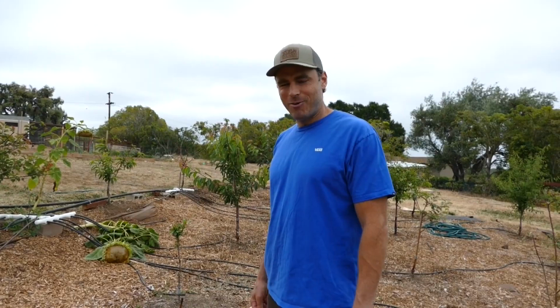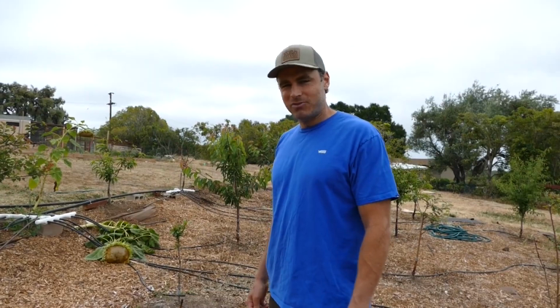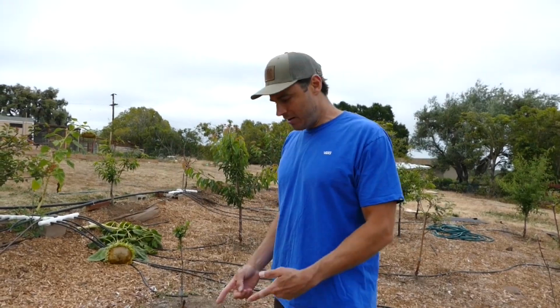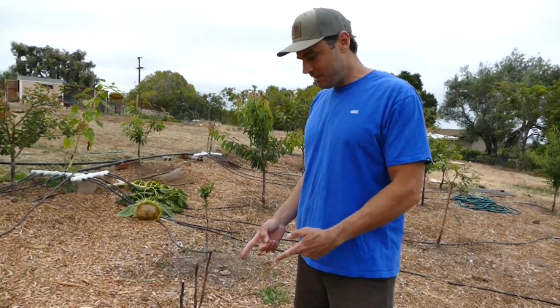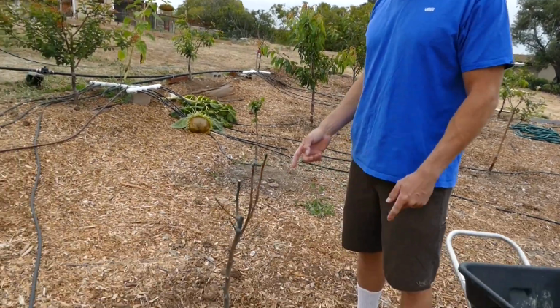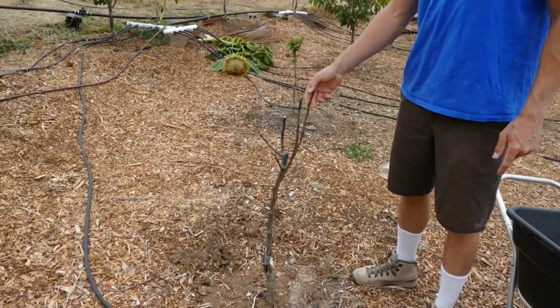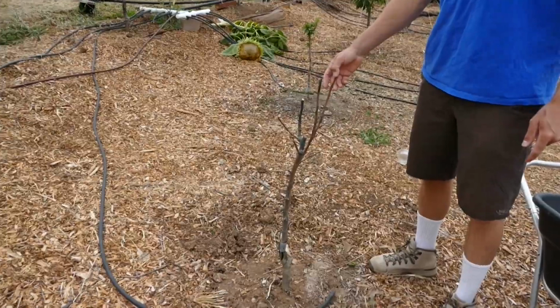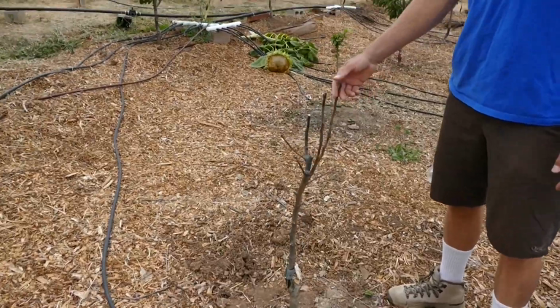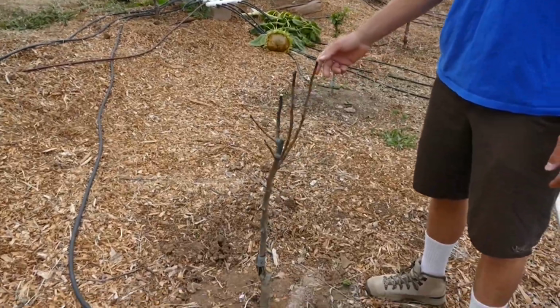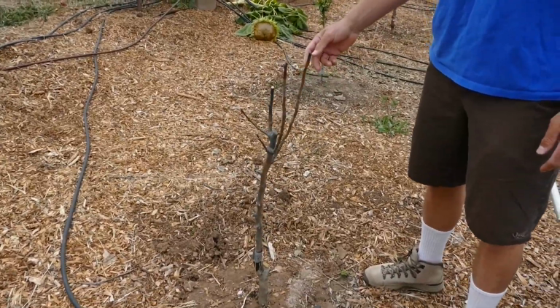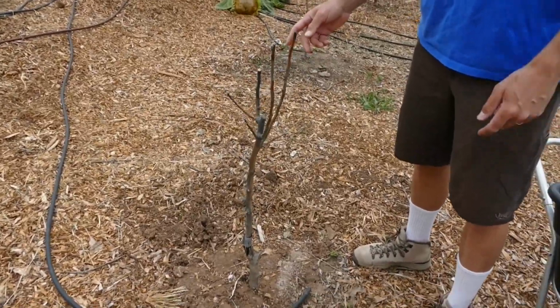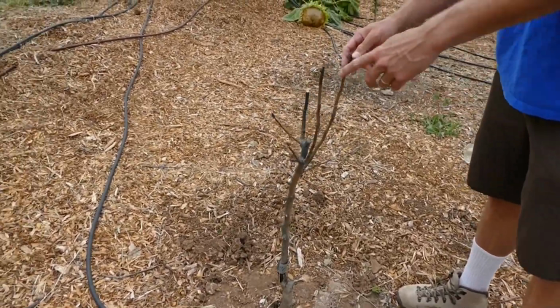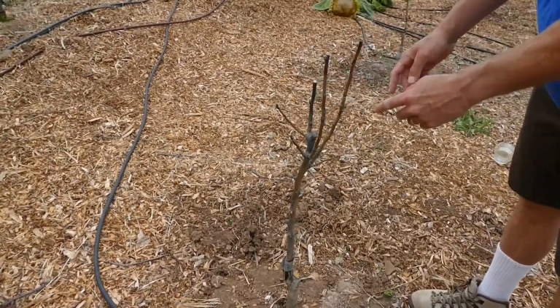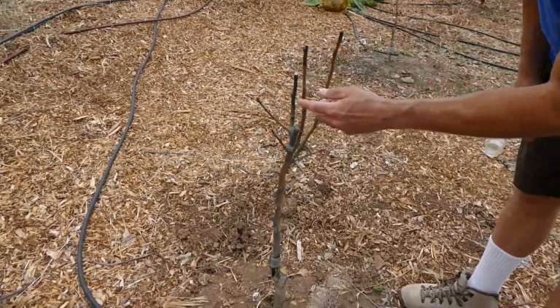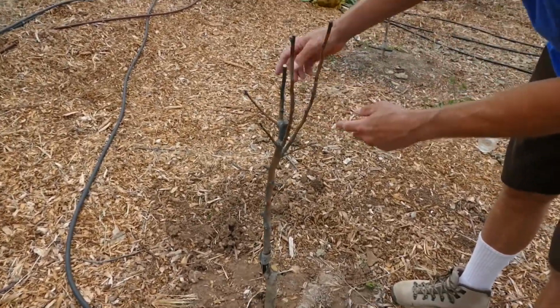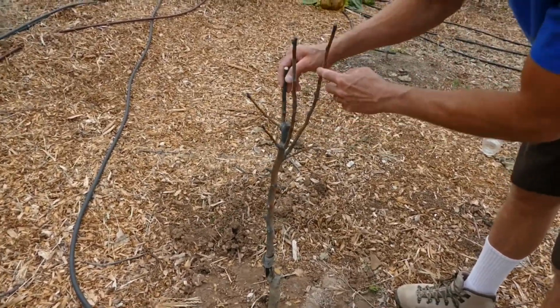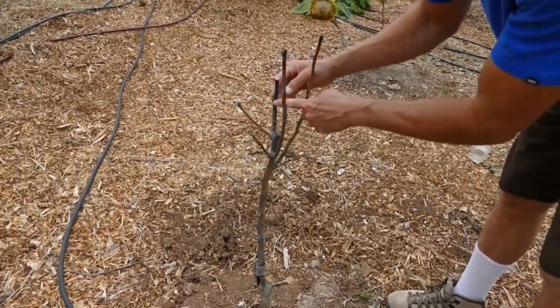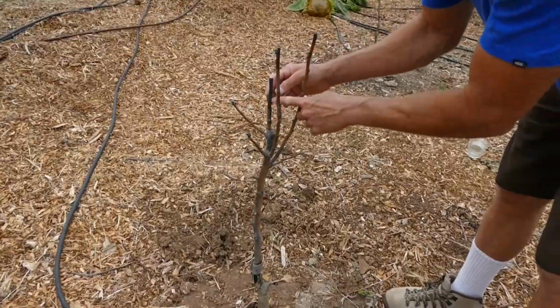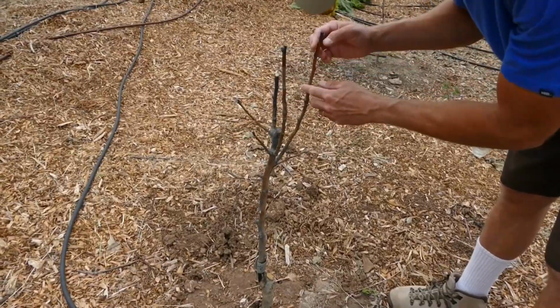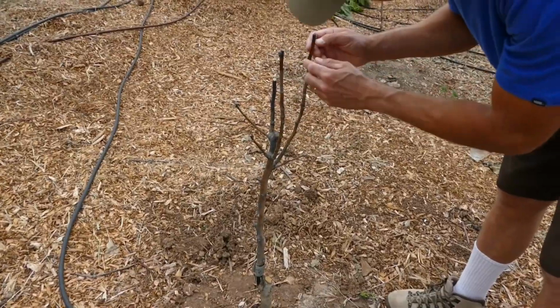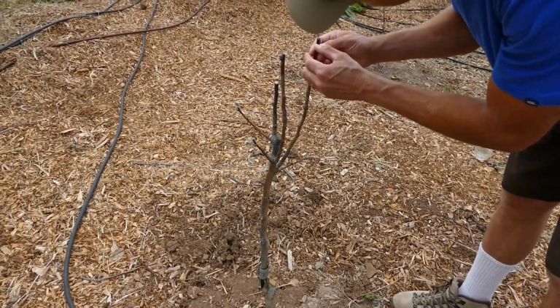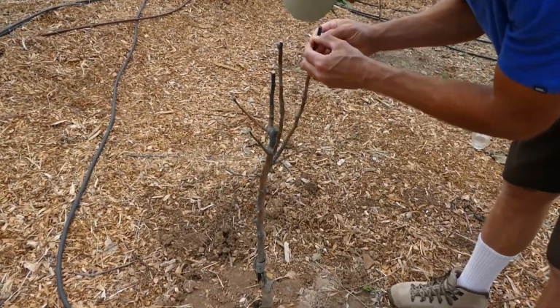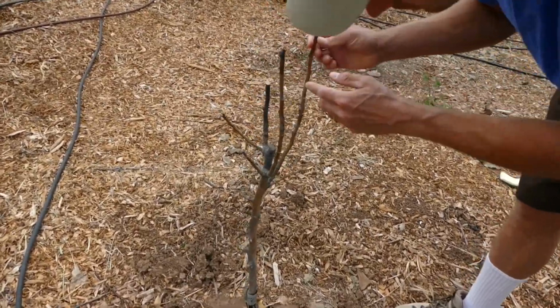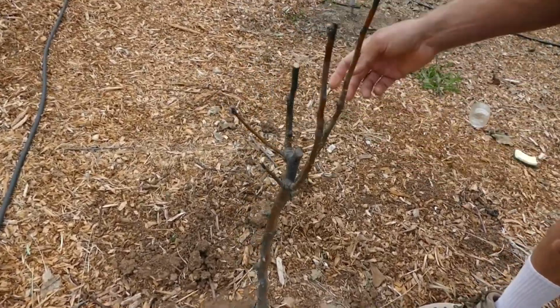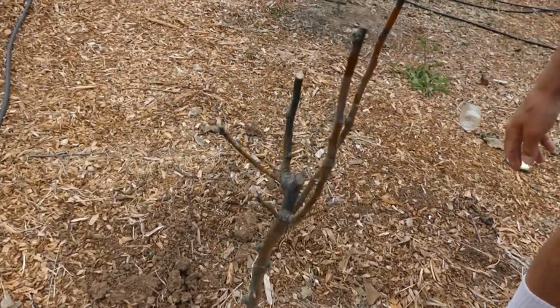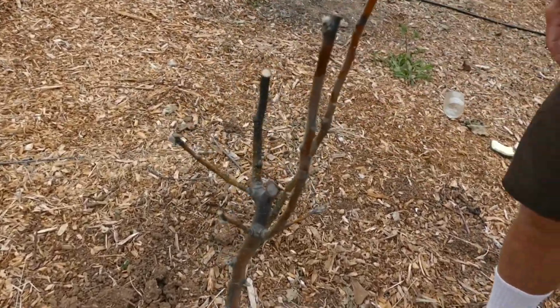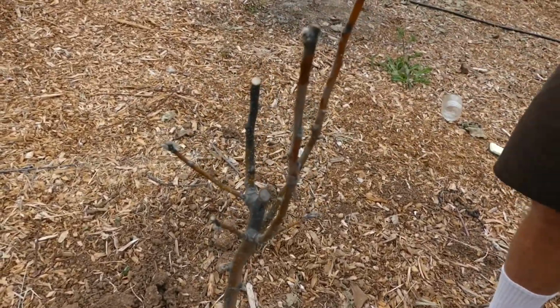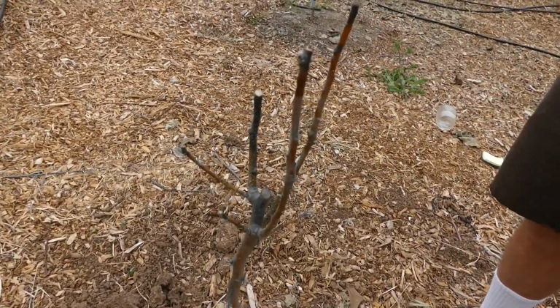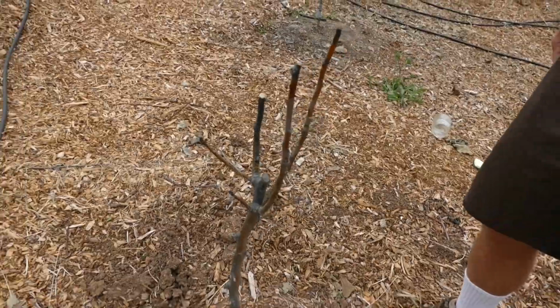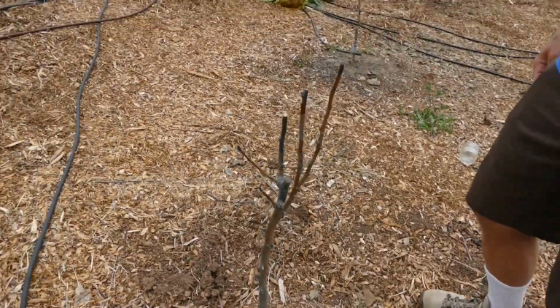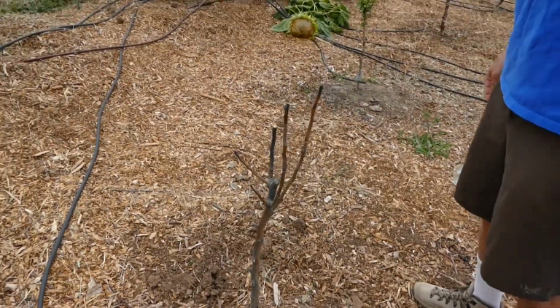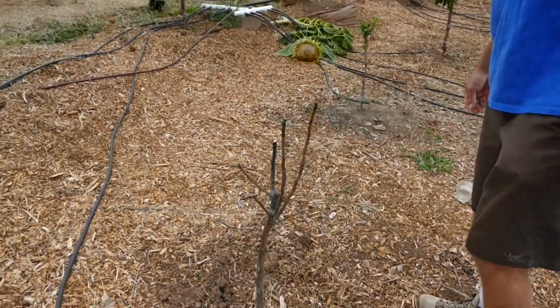Now we're into the next row. We've got a 20th Century Asian pear, which I'm pretty sure is dead because it's showing no signs of life at all. It's got discoloration and black spots, so this is probably done. So we lost one — not sure why.